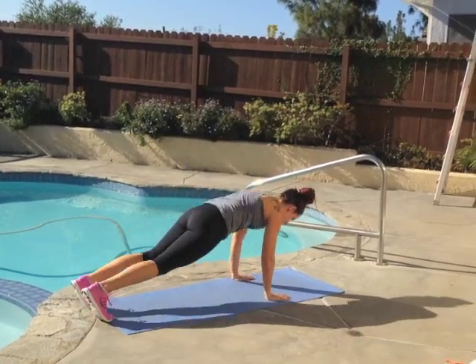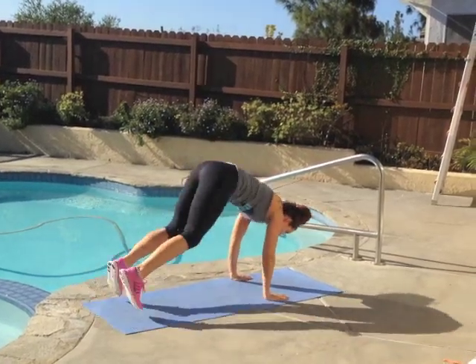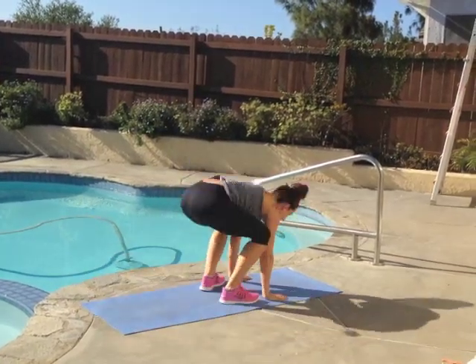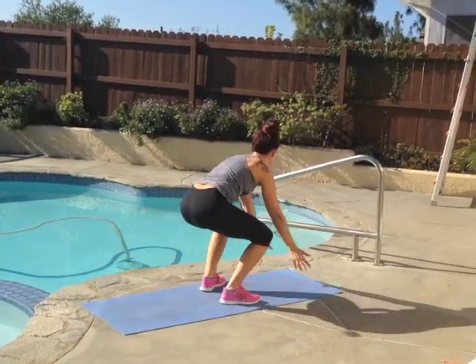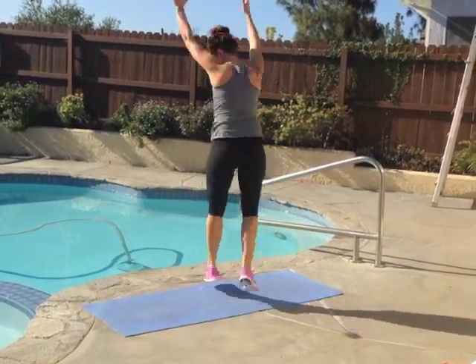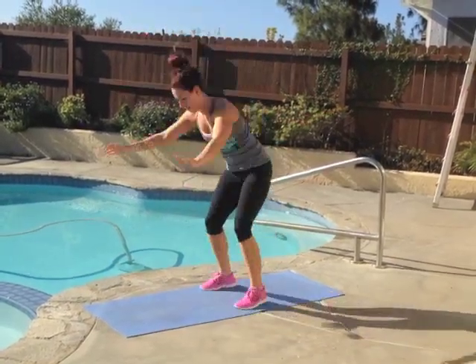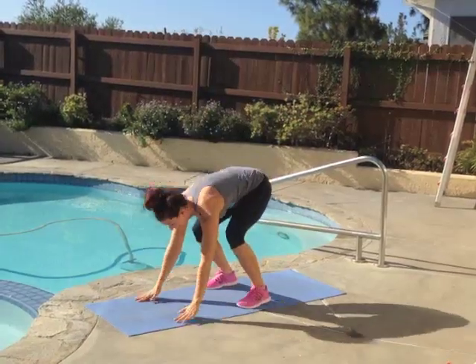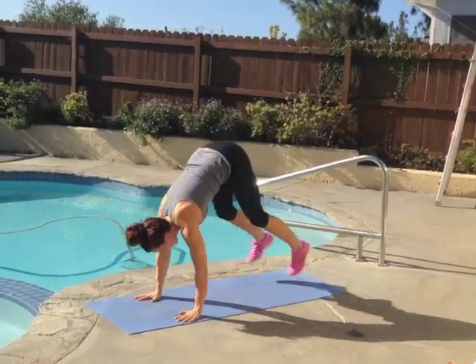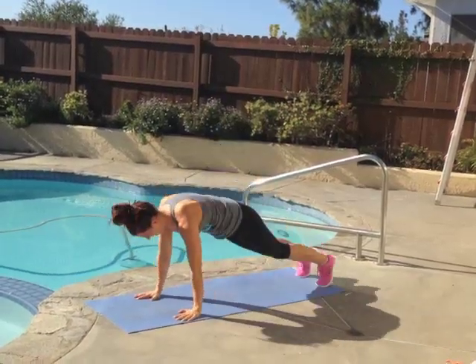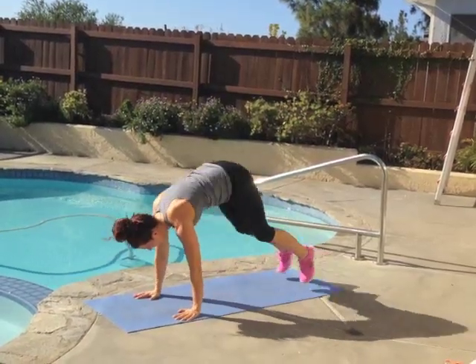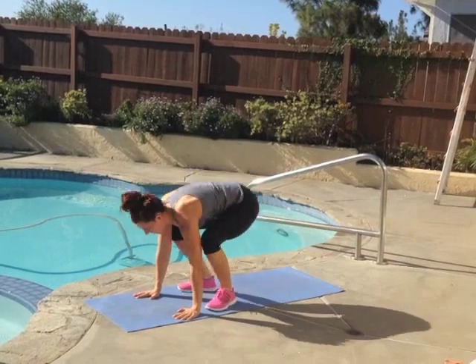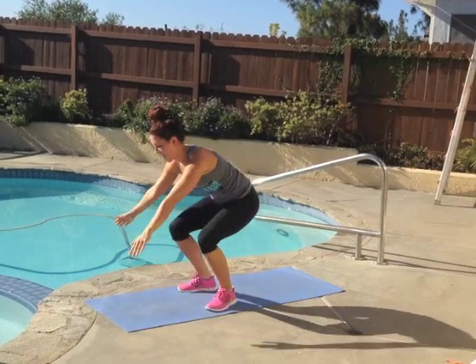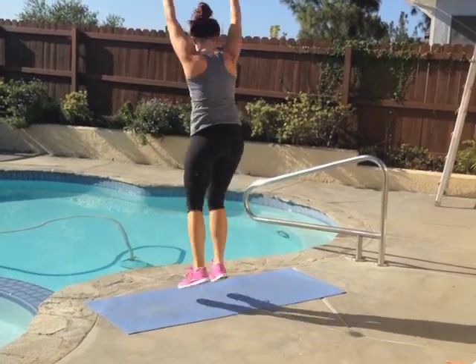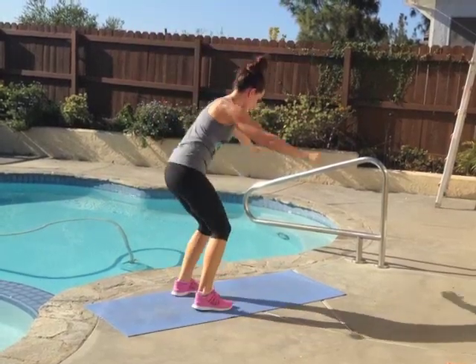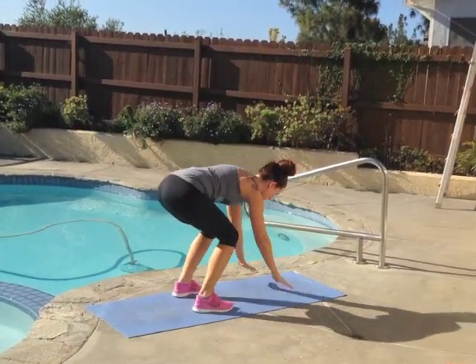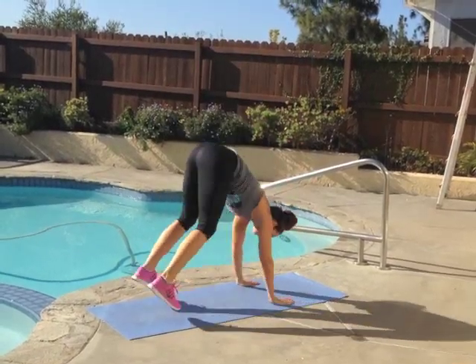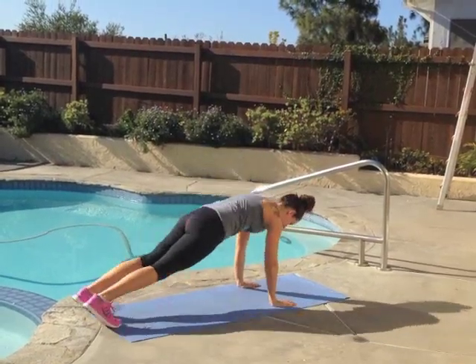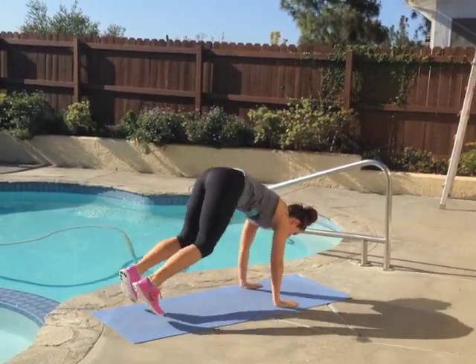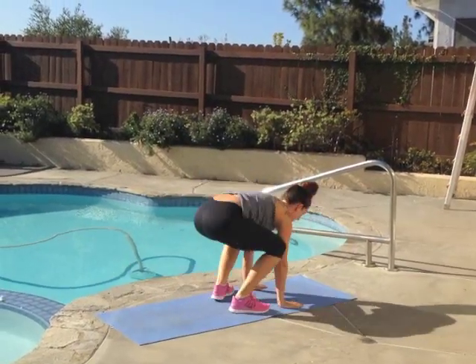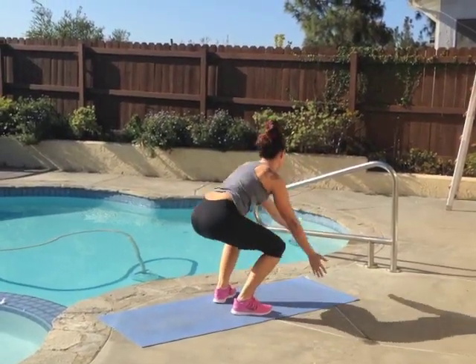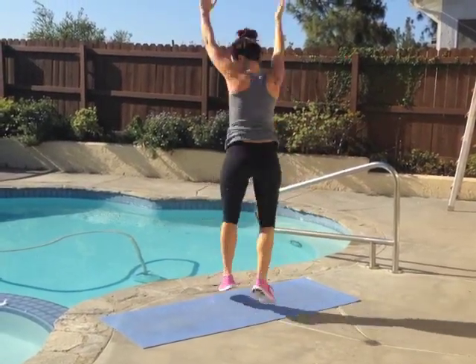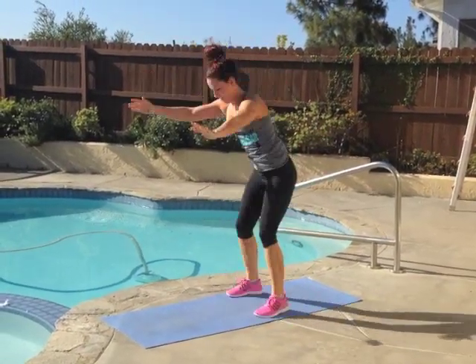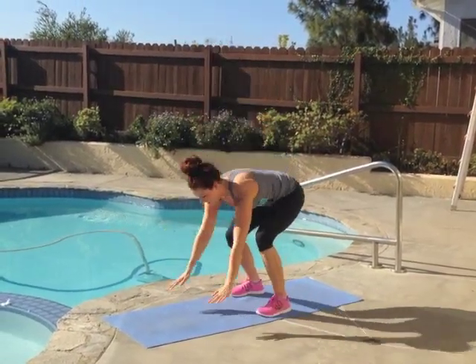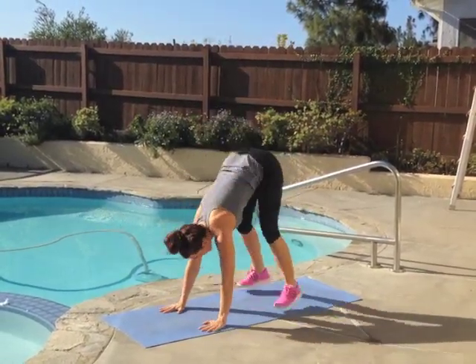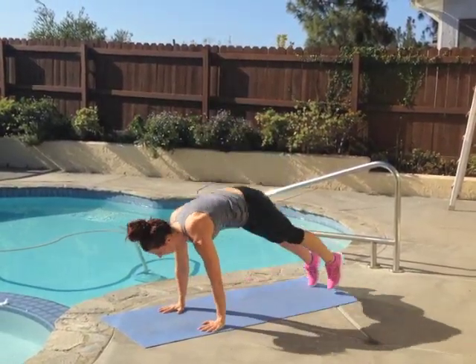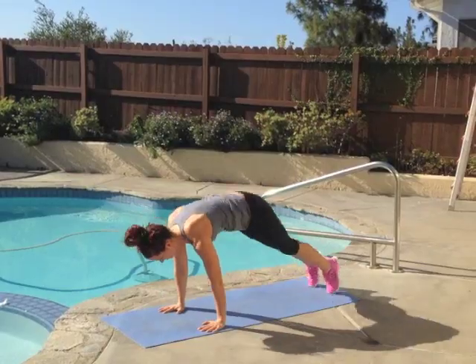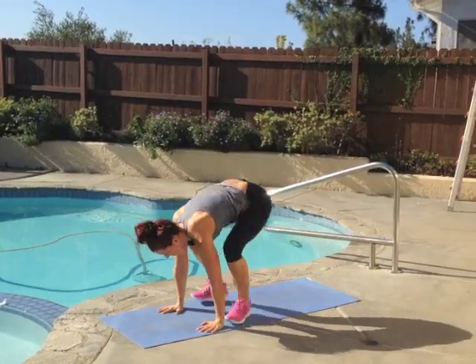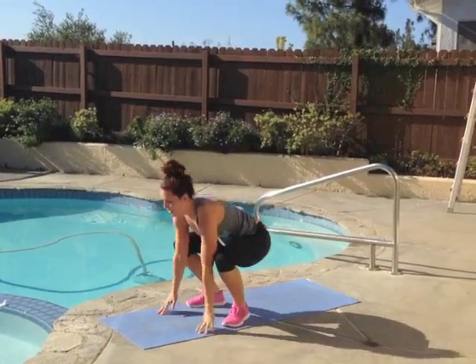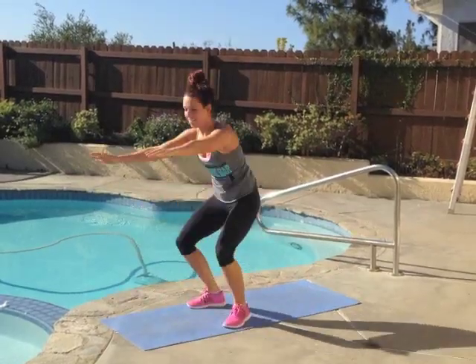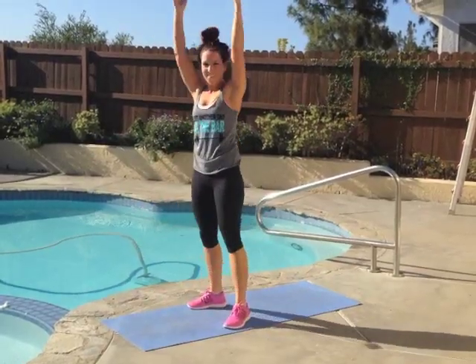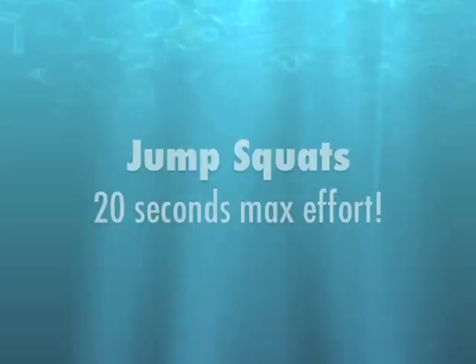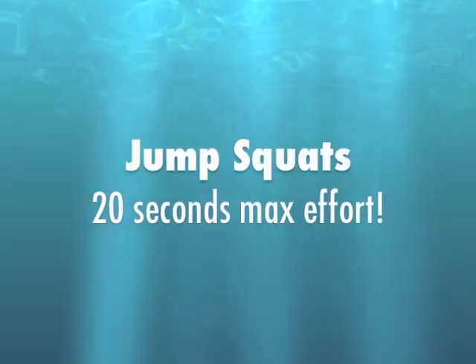Your abs are engaged, your hips come up high during that transition, and your gaze stays on the floor throughout this exercise. Don't forget to breathe and really push yourself because you're only here for 20 seconds. Take a 10 second rest.